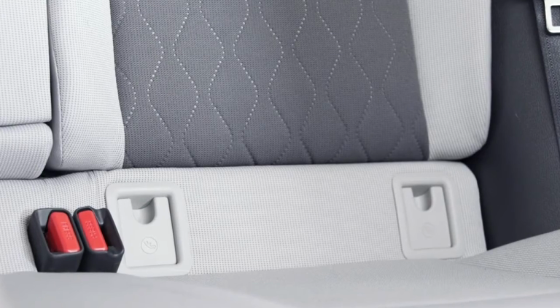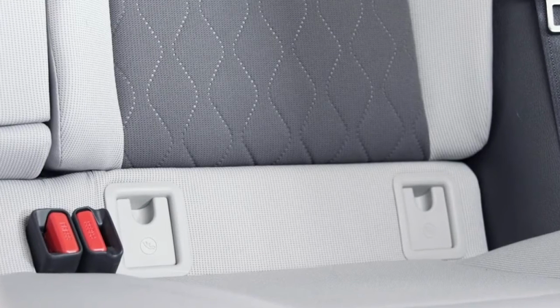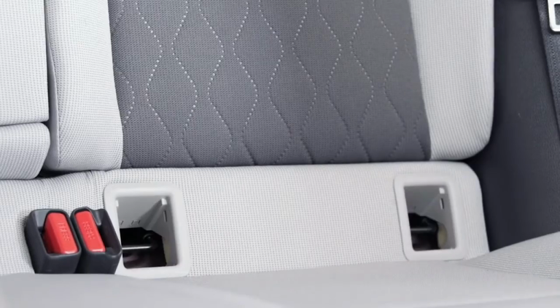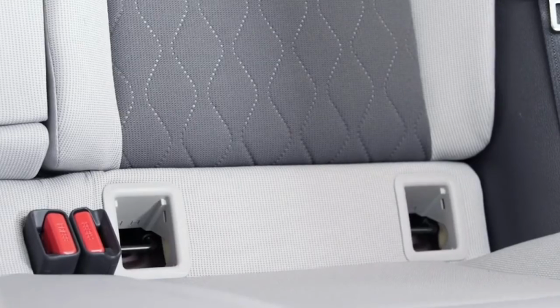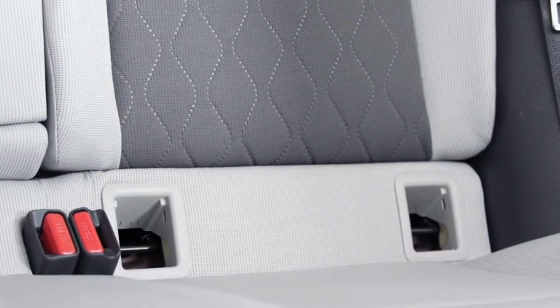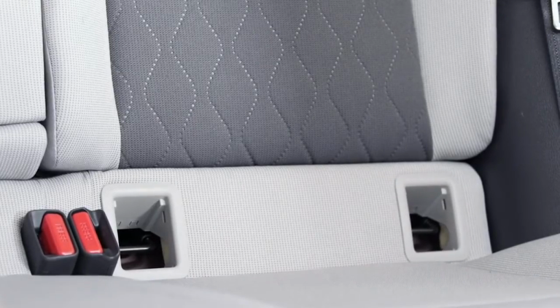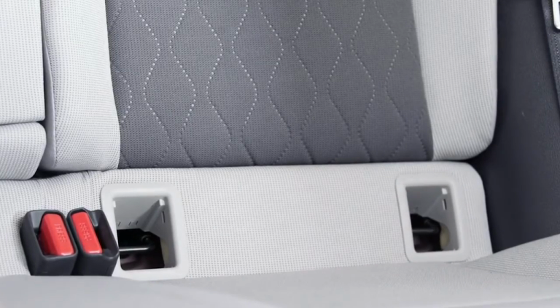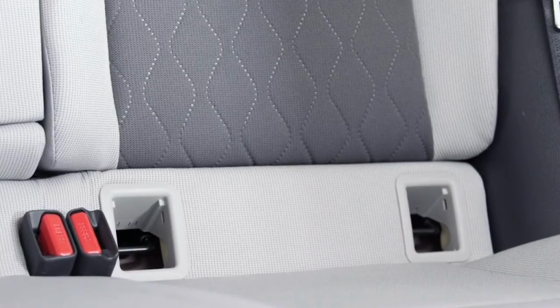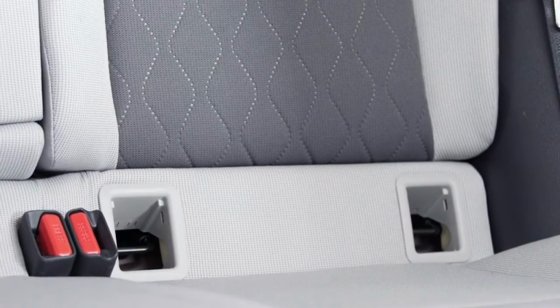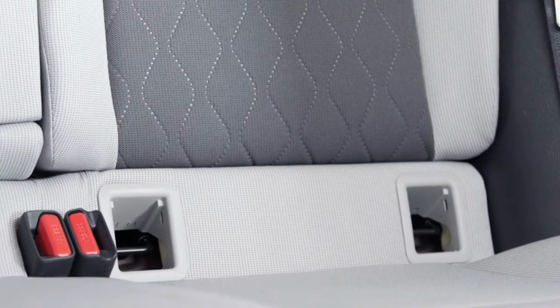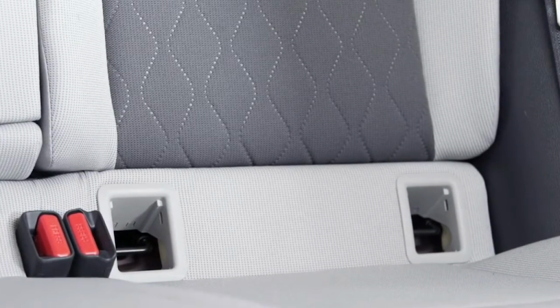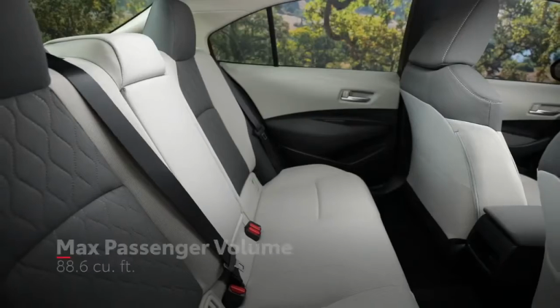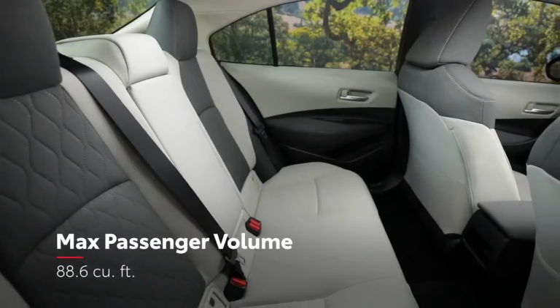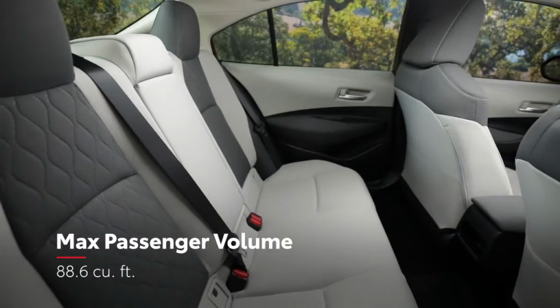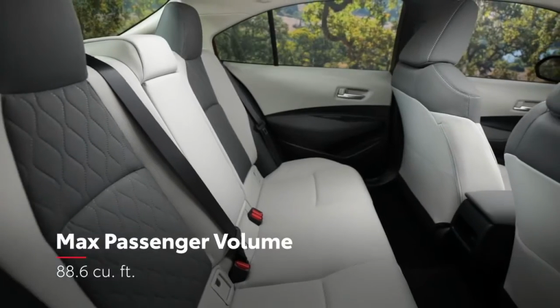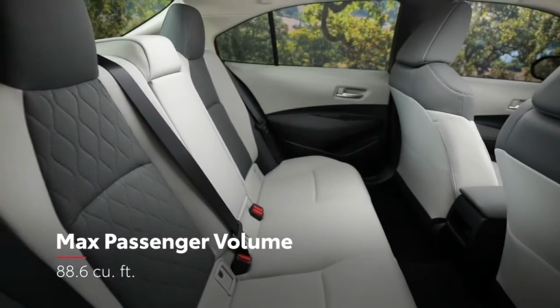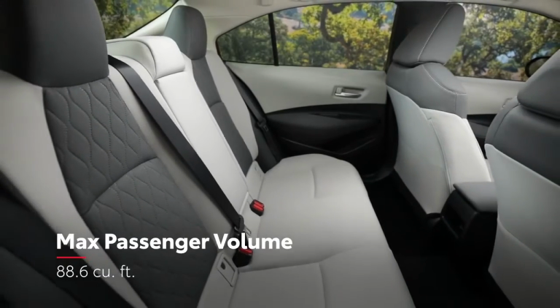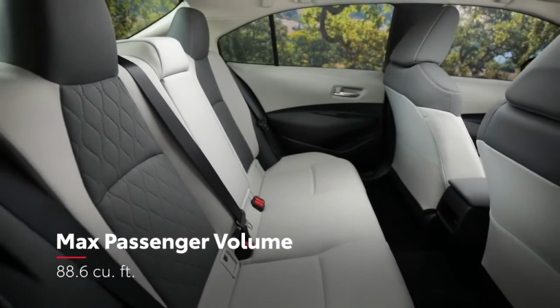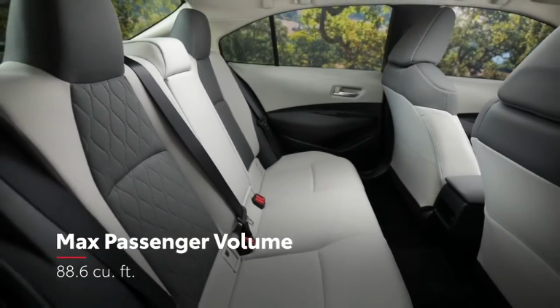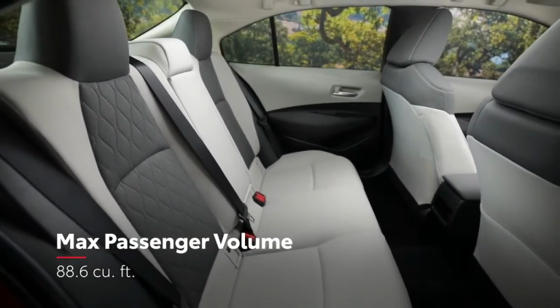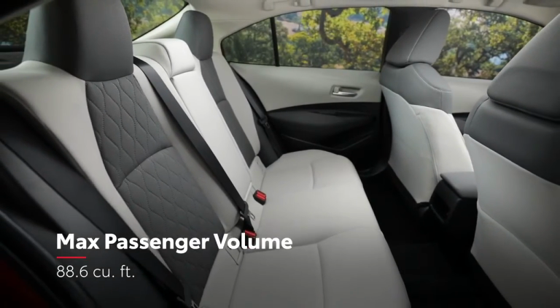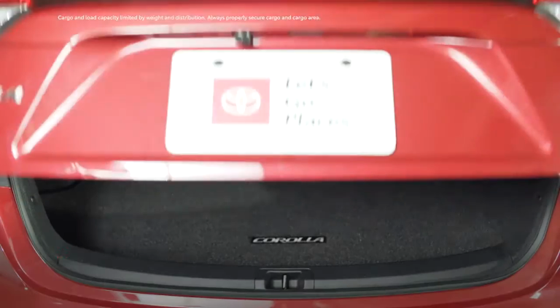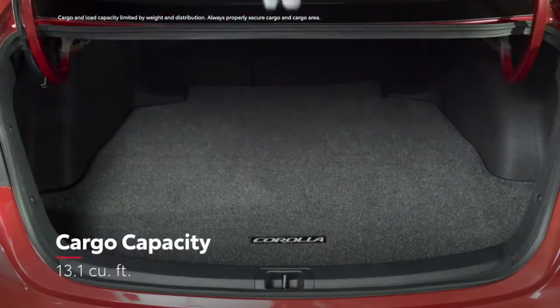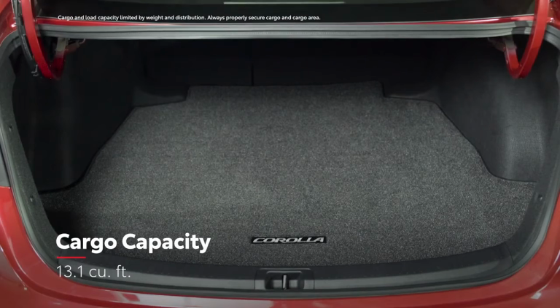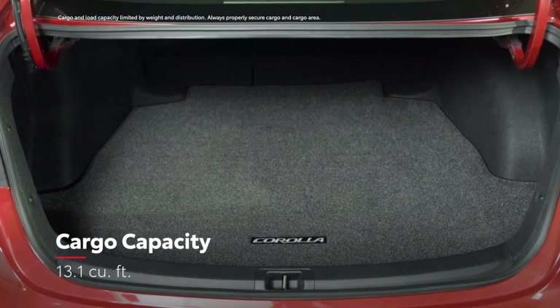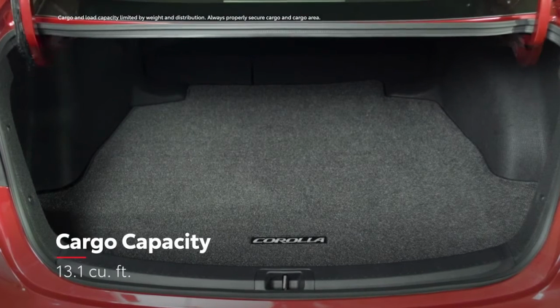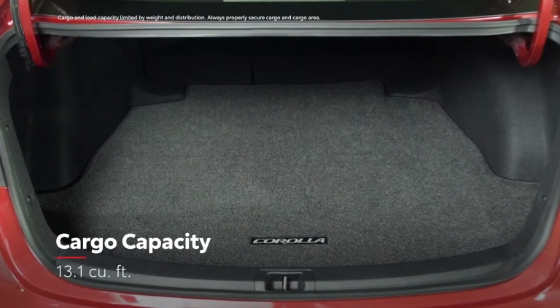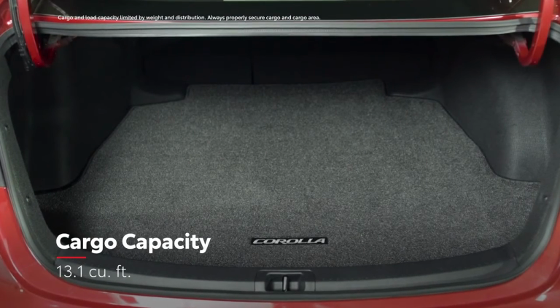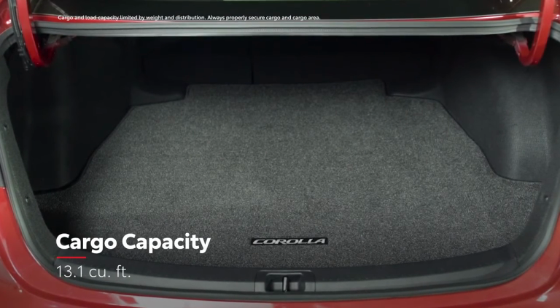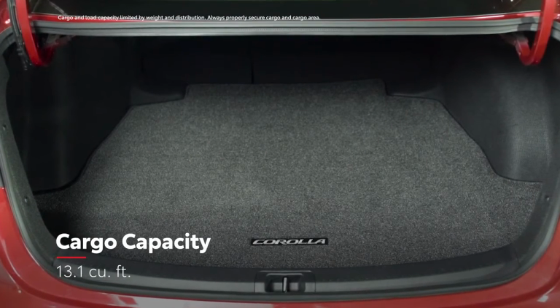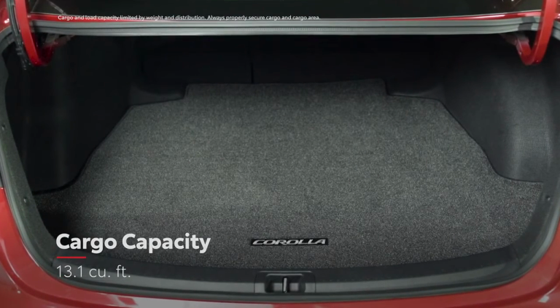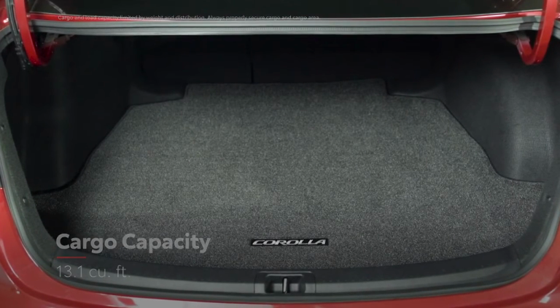Conveniently designed LATCH locations allow for easy installation of car seats for children. All told, the inviting cabin boasts an impressive amount of passenger space, while the trunk can hold more than enough cargo for your next epic road trip or workout session.